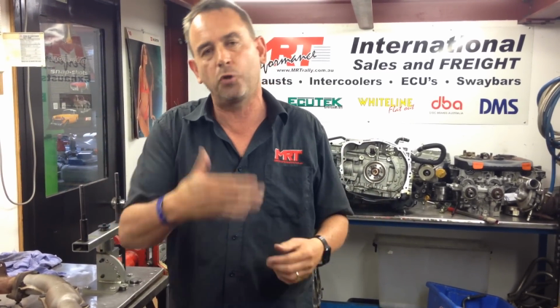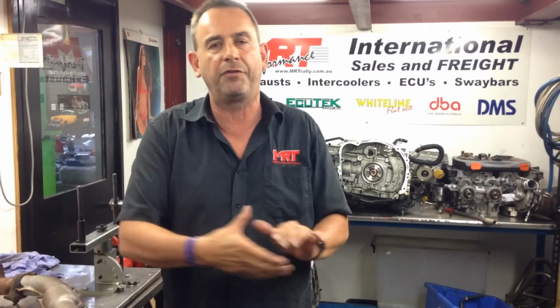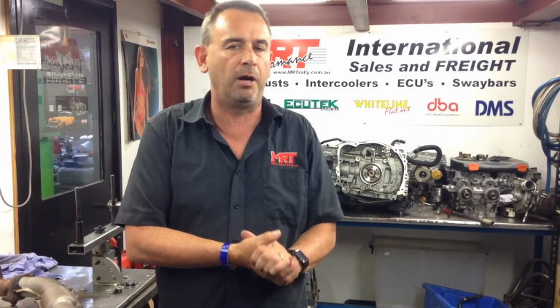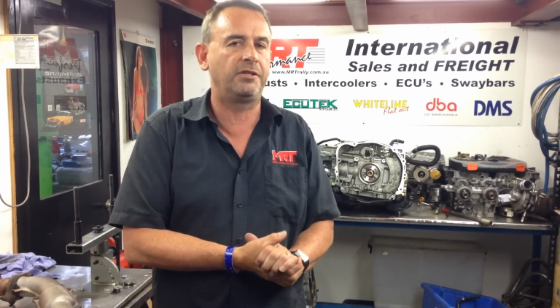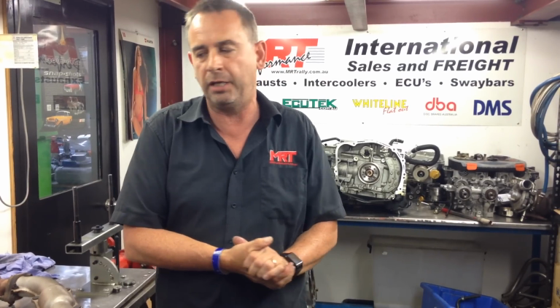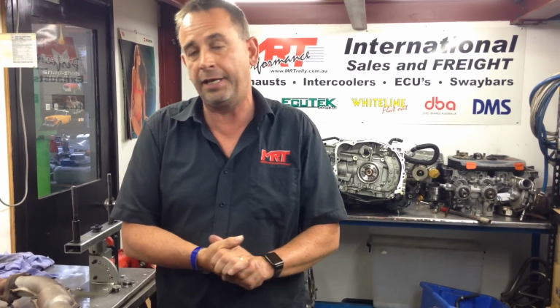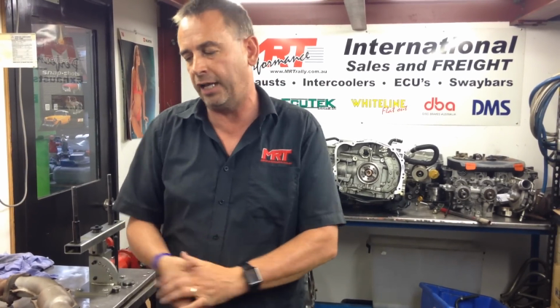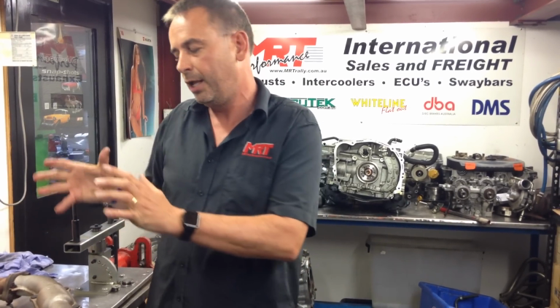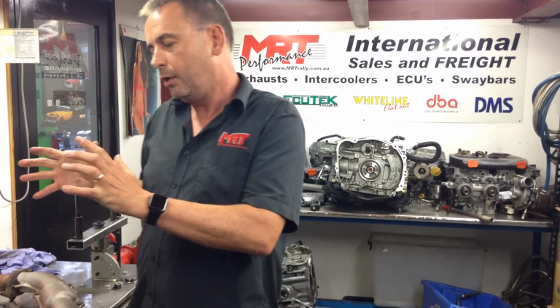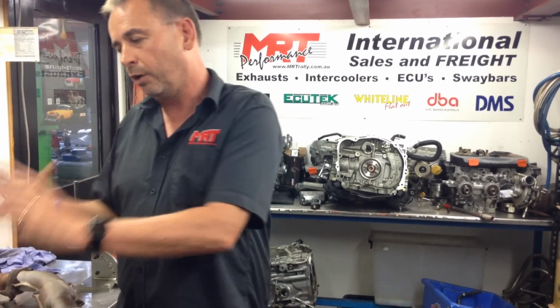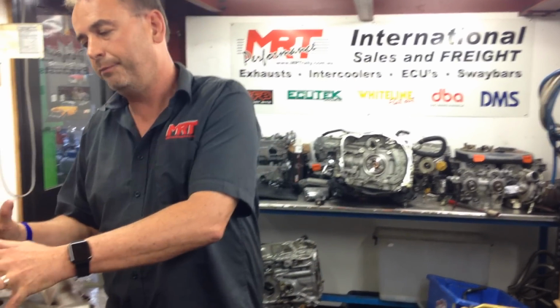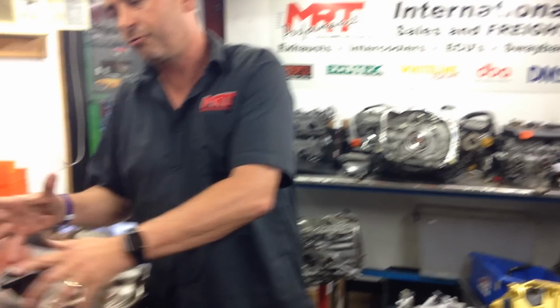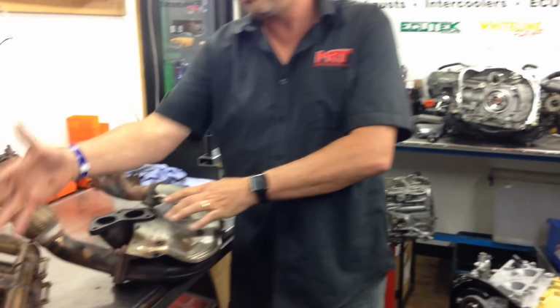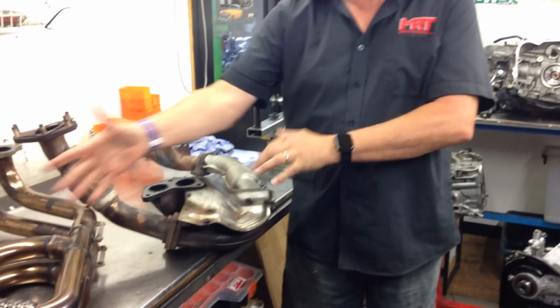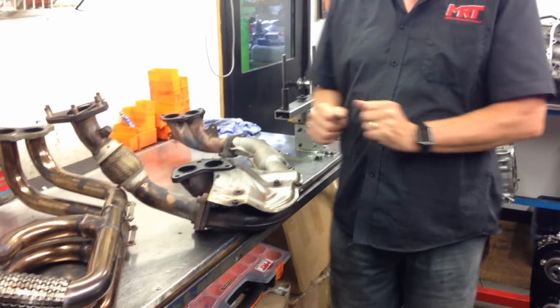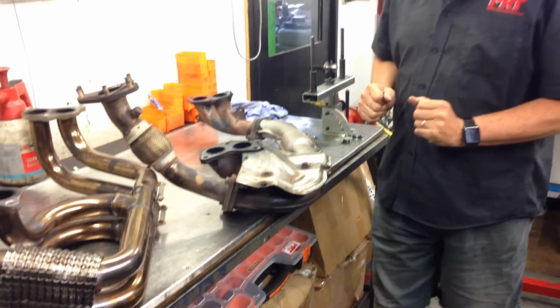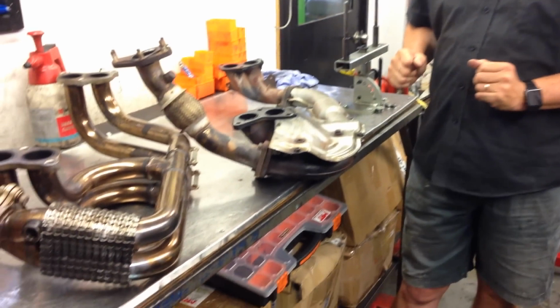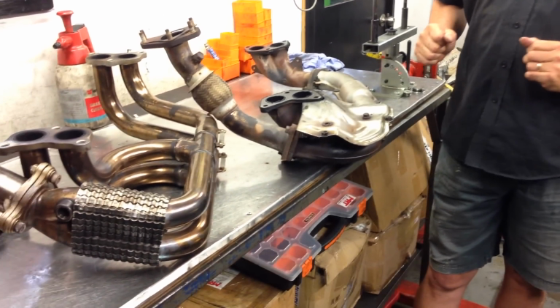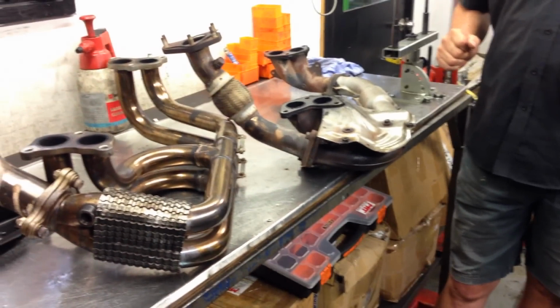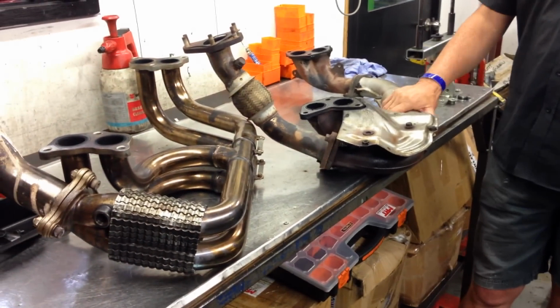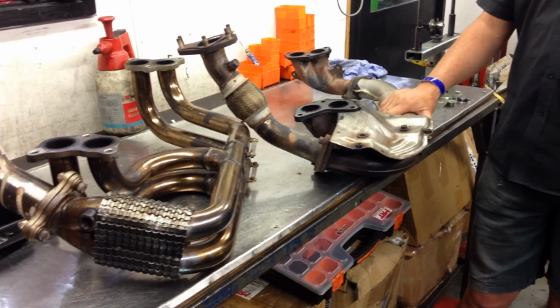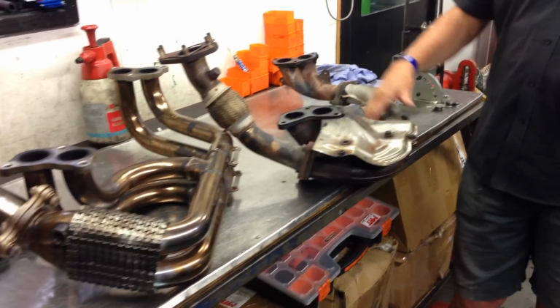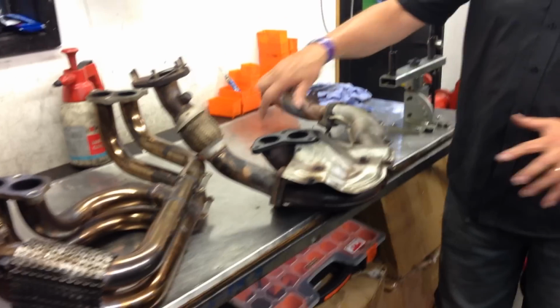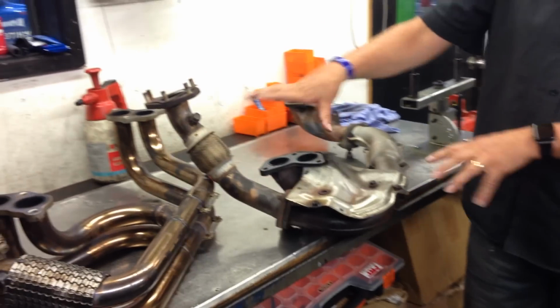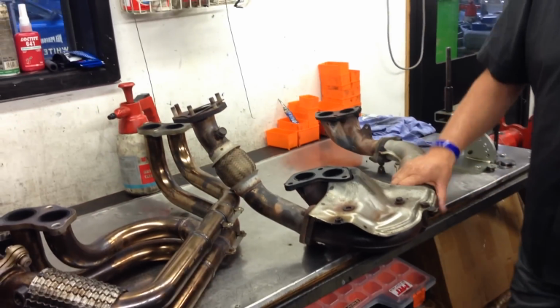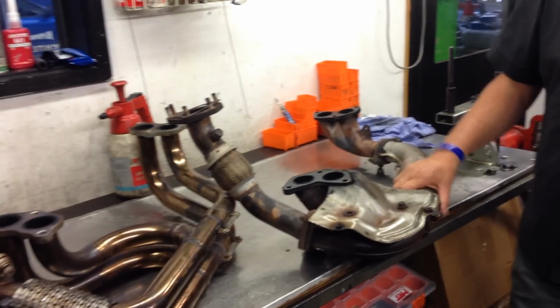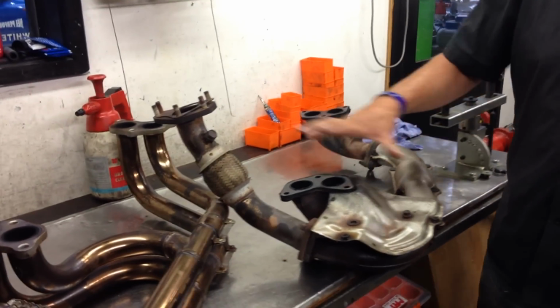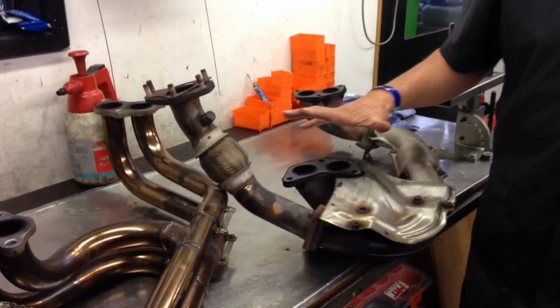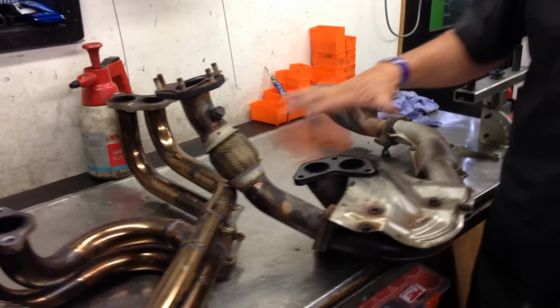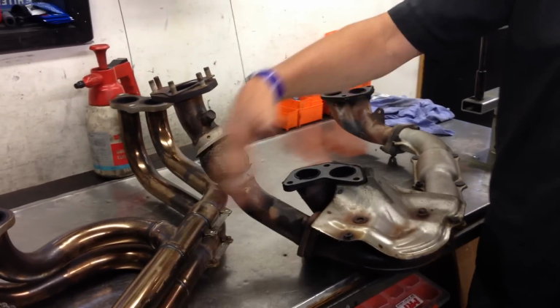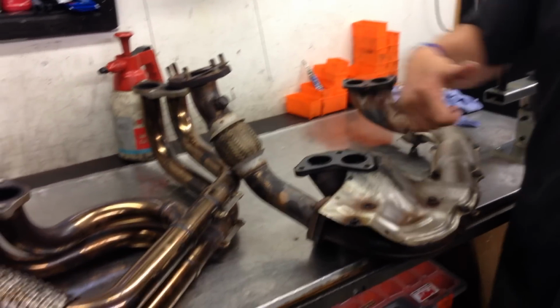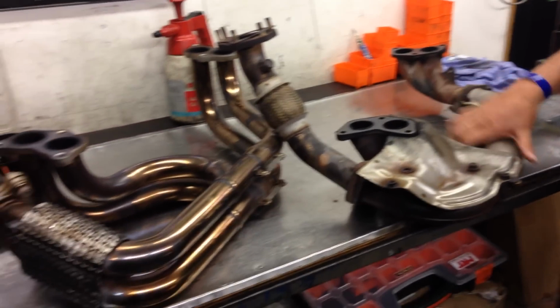We'll talk about the turbo benefits in our next video, but talking about extractors, these are the things you need to consider. This set is off an early model car — it's got a lot of oil leaks all over it, but you can see what we're talking about.